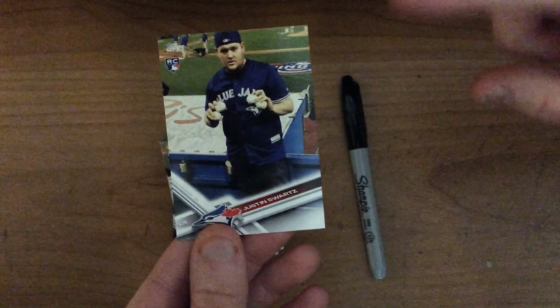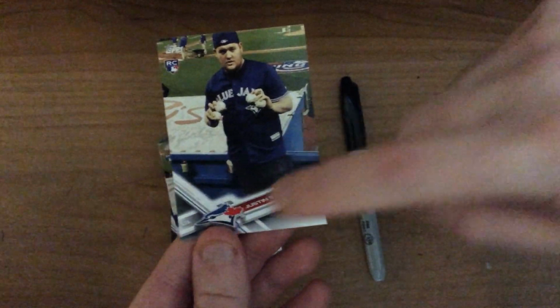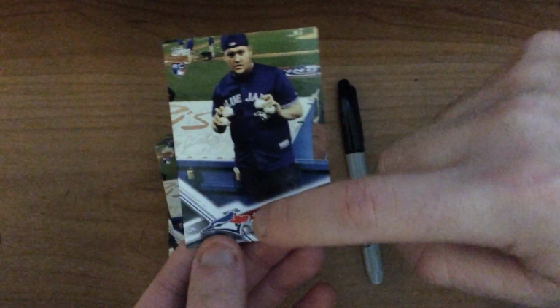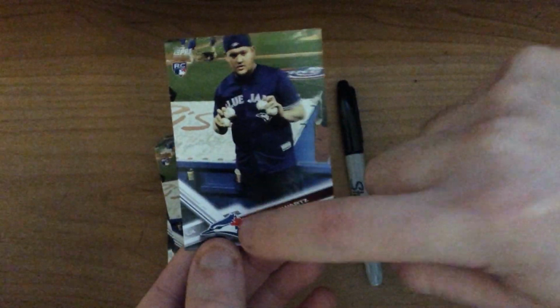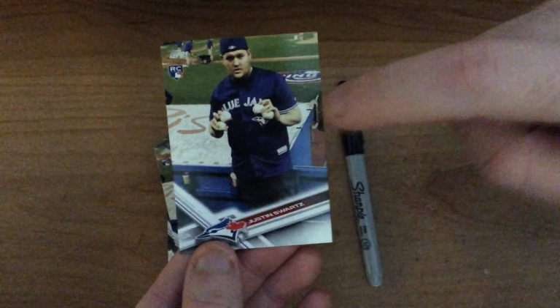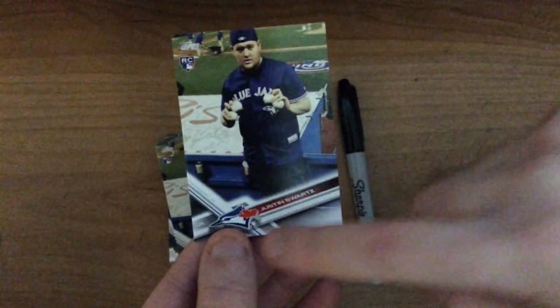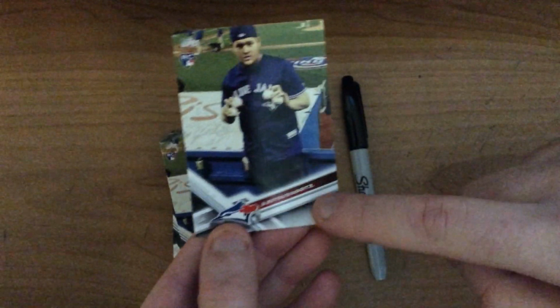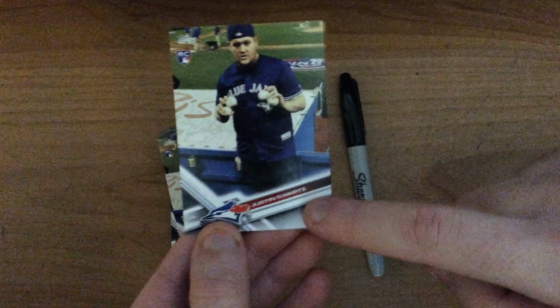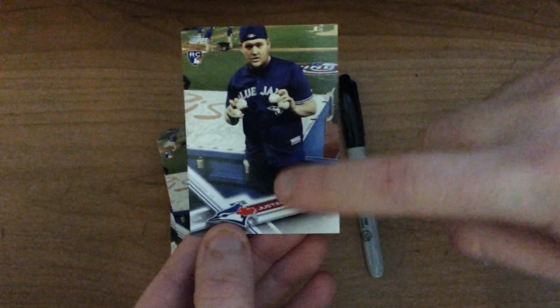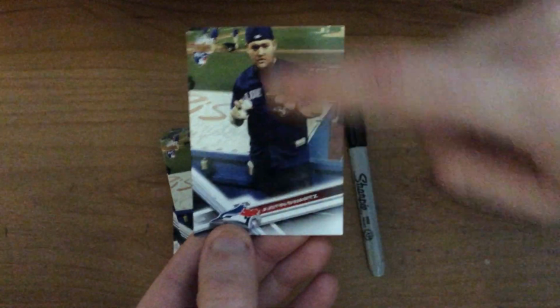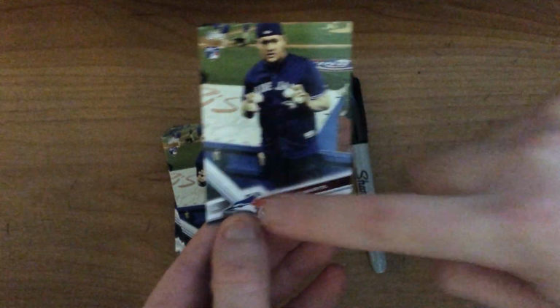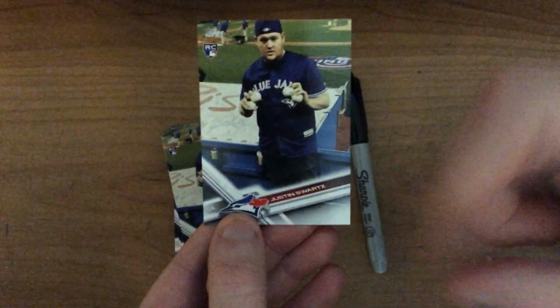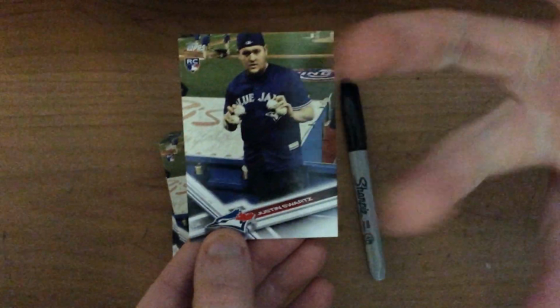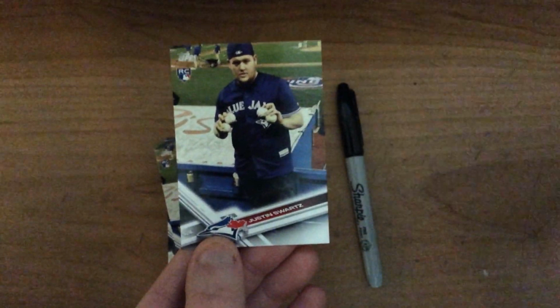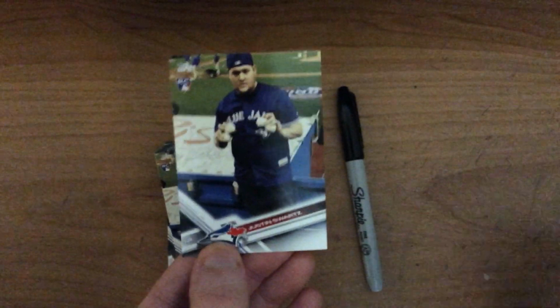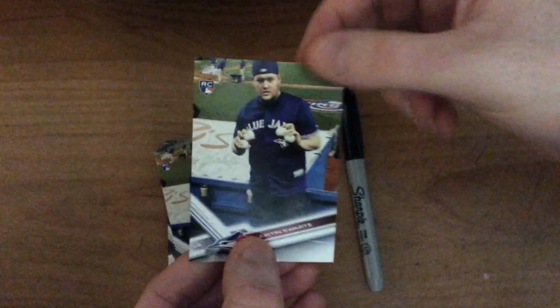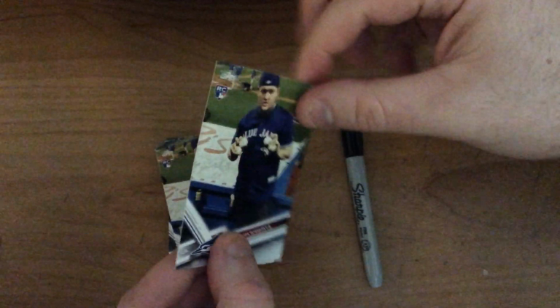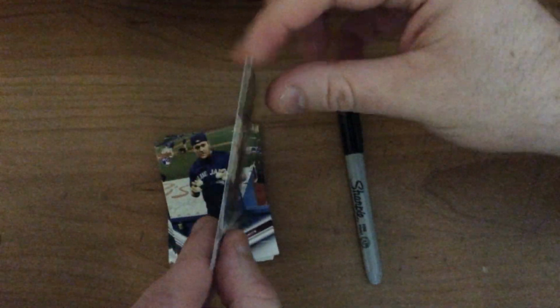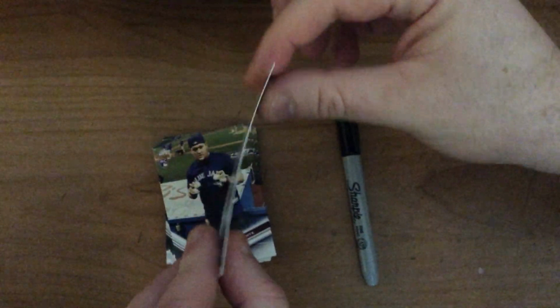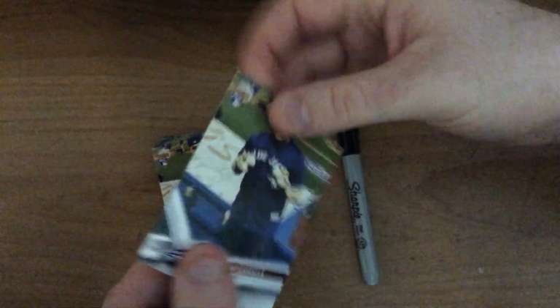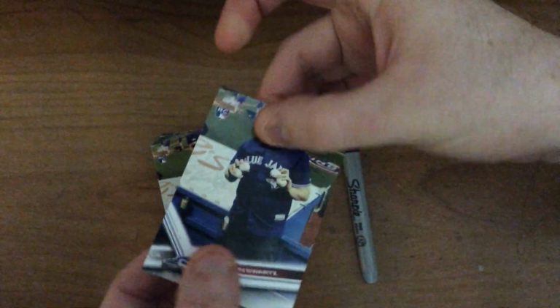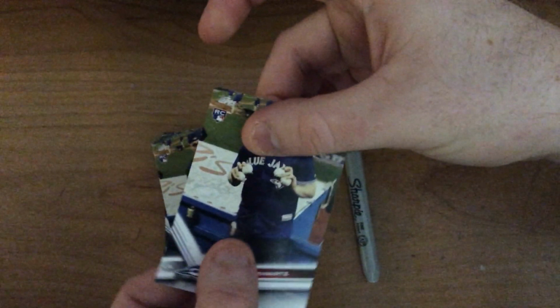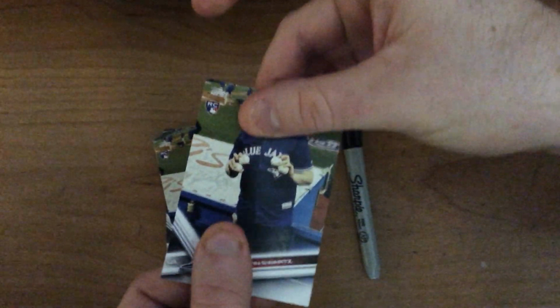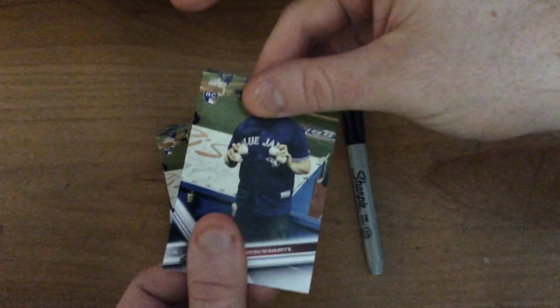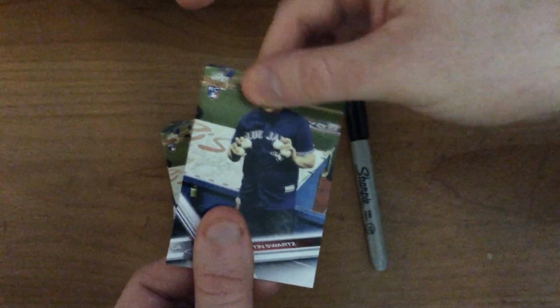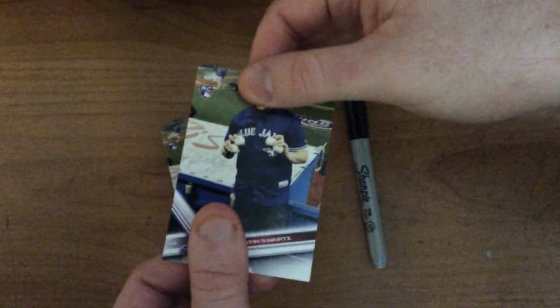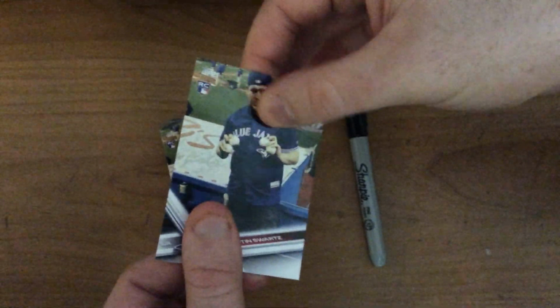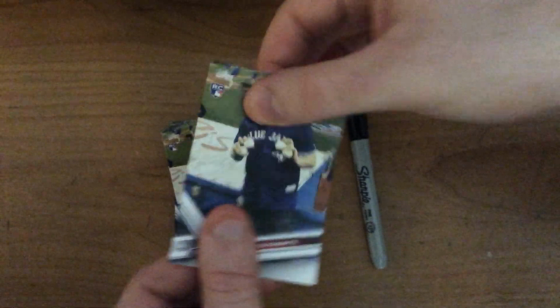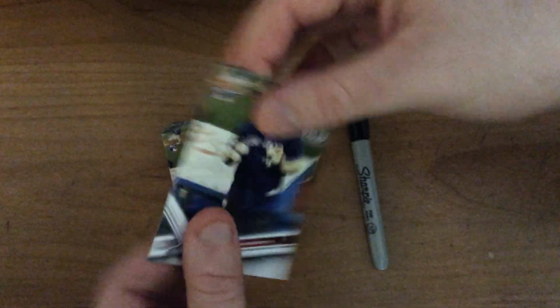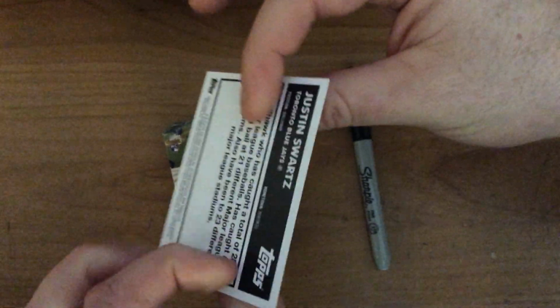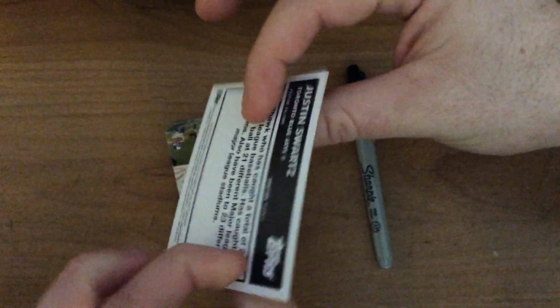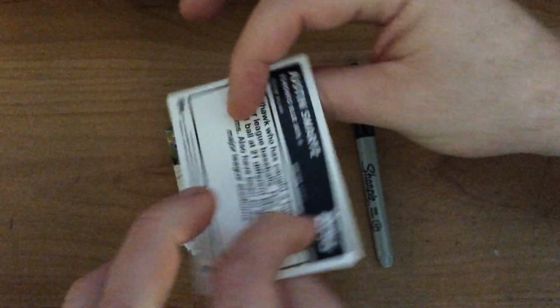I like how they have the logo, your name is clear, the picture is clear, good quality. The card is pretty thick — it's a good thickness, good quality, doesn't really tear.